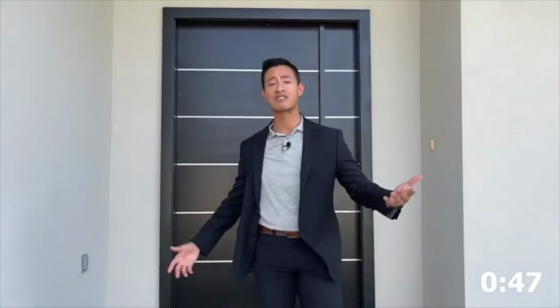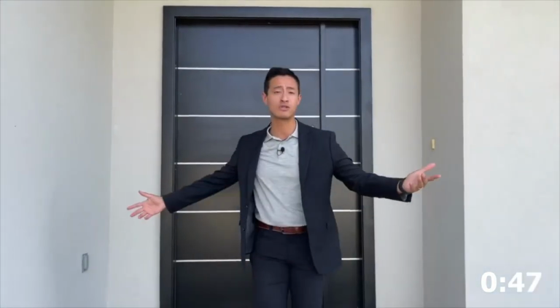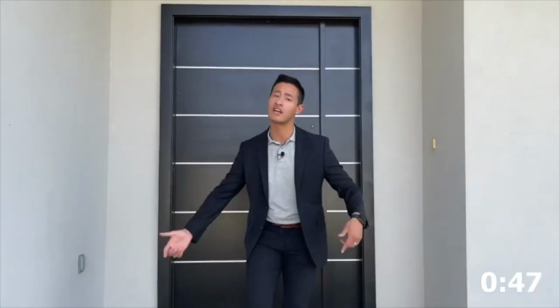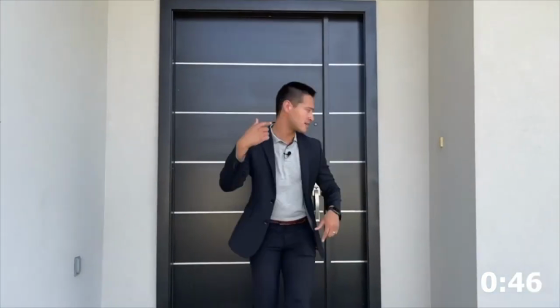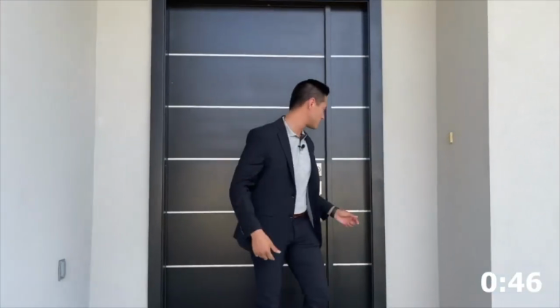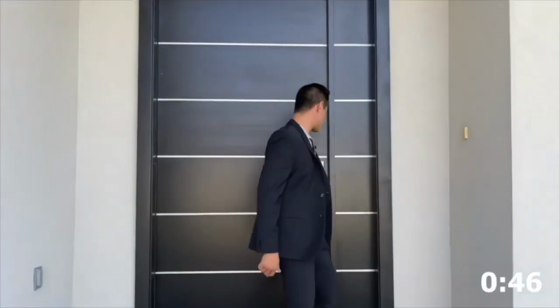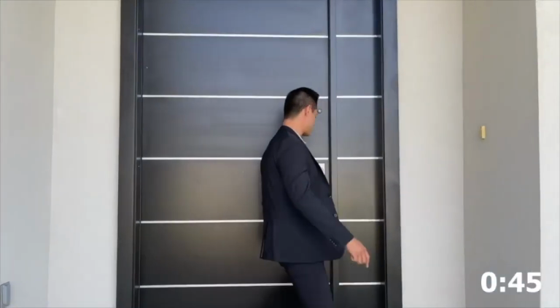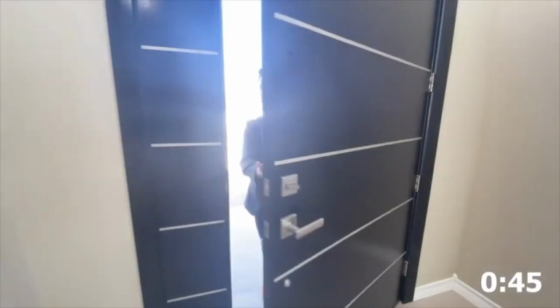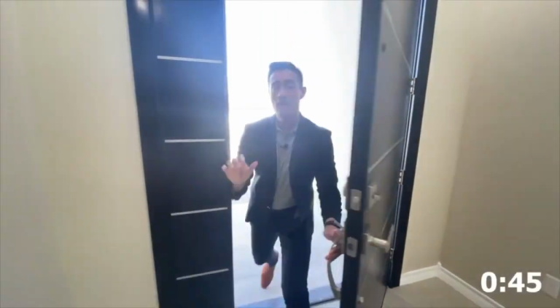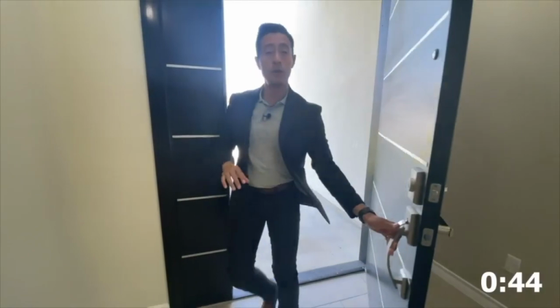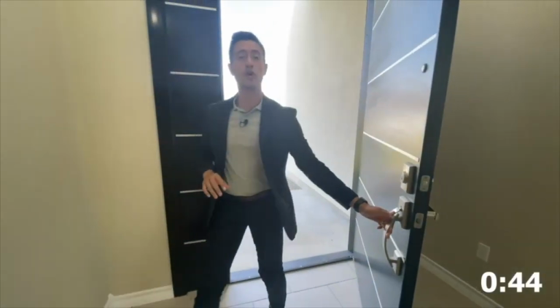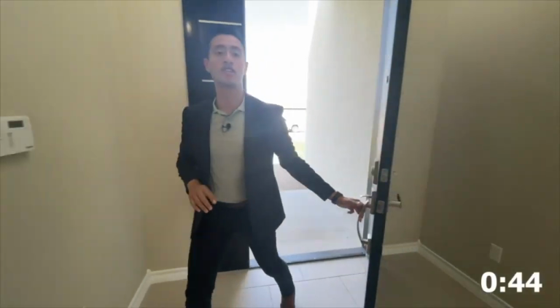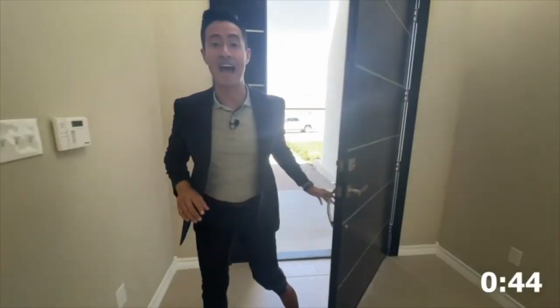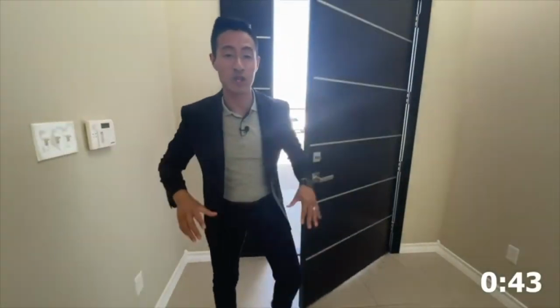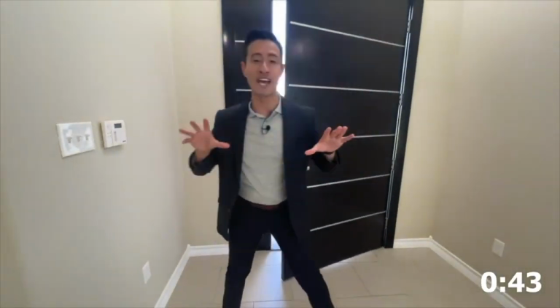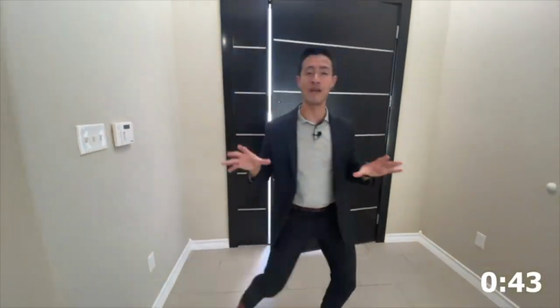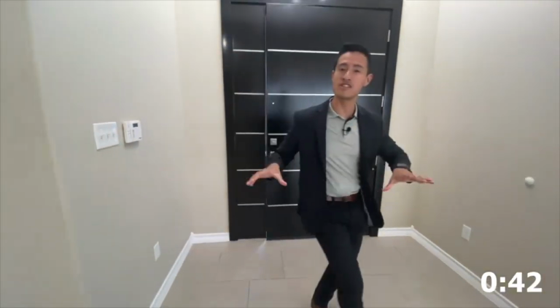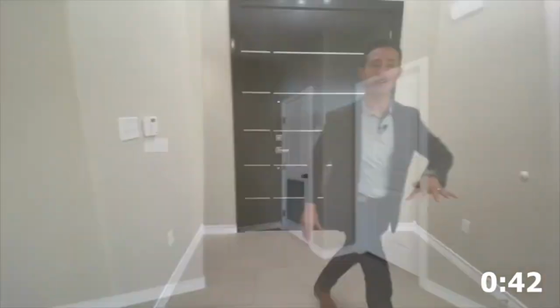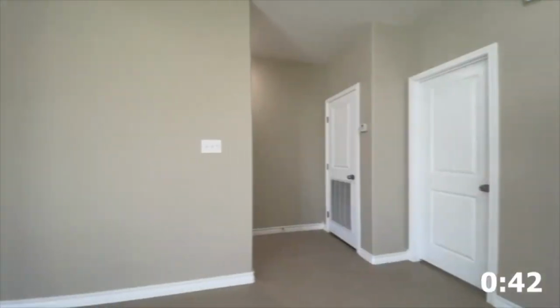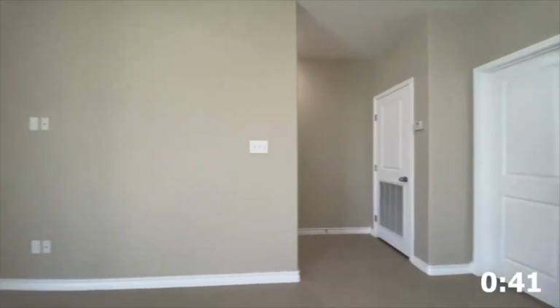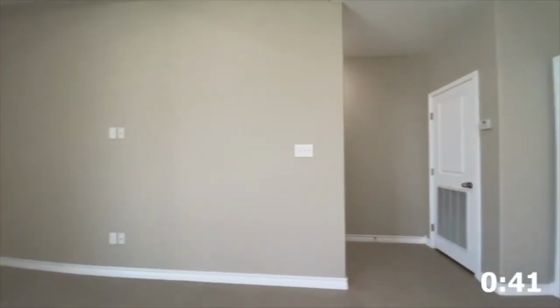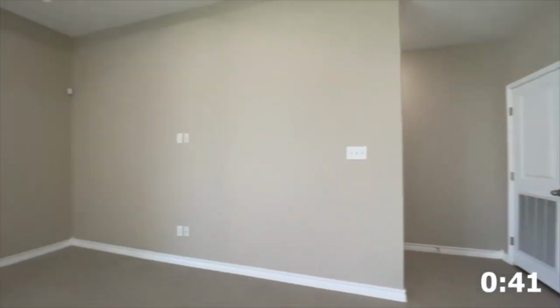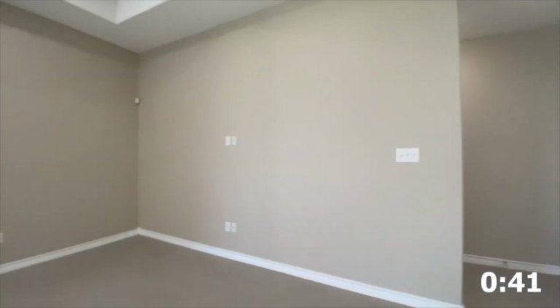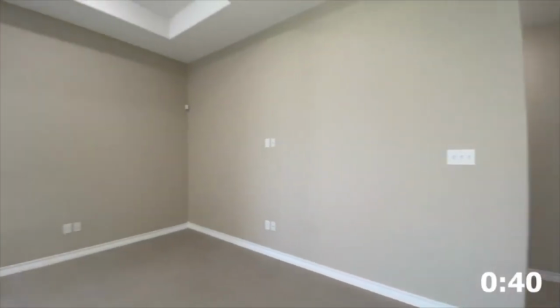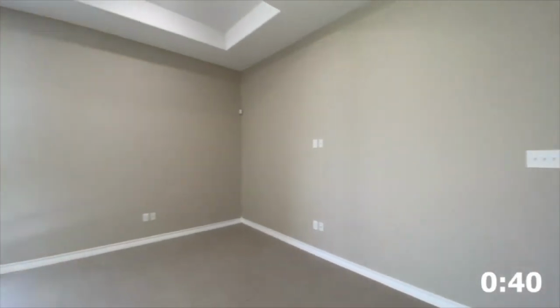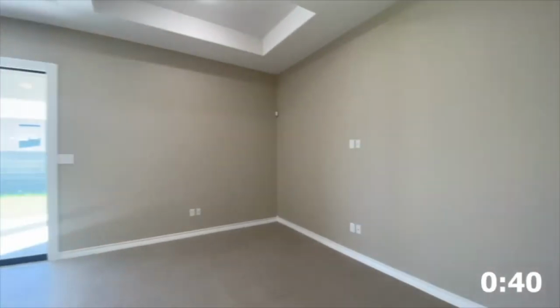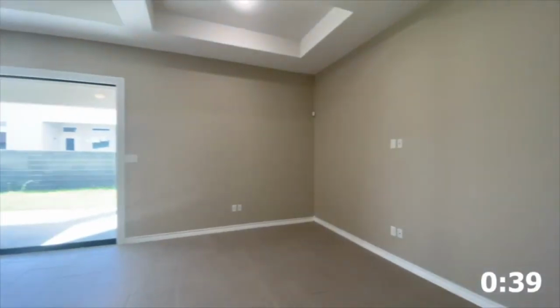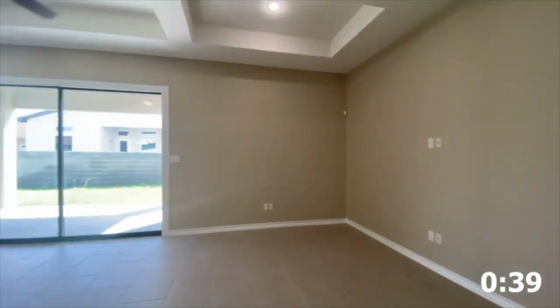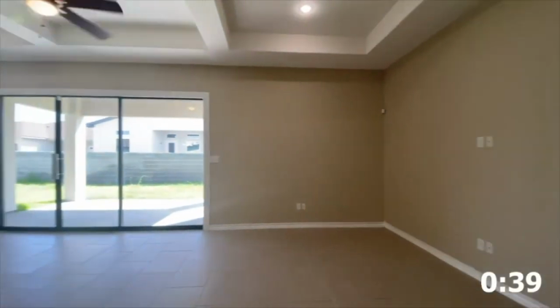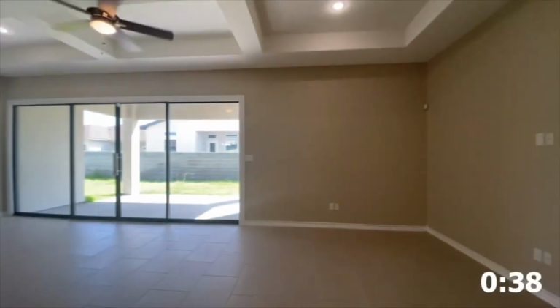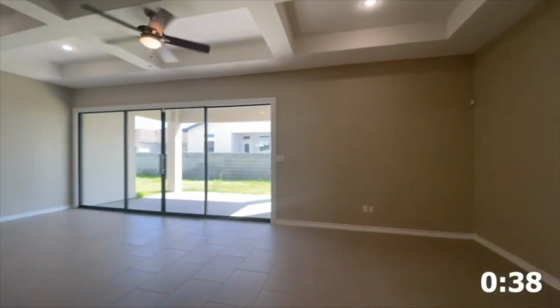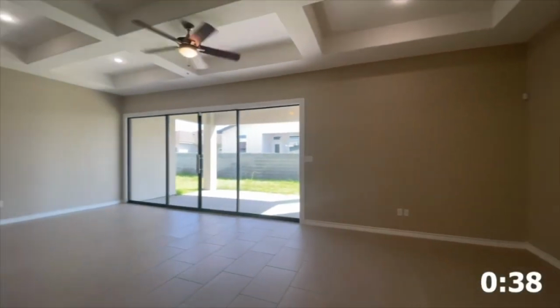This house has to be tripping. Come on in, let's go! From the moment you walk into this house, you can see how spacious this area is. Imagine yourself on a Sunday hanging out with your family and friends.